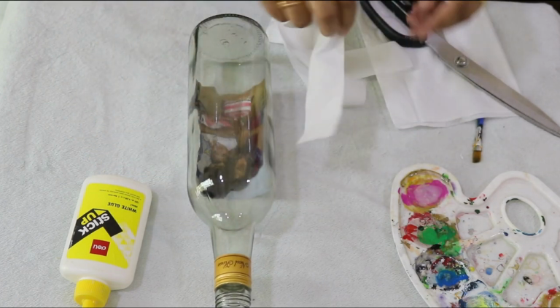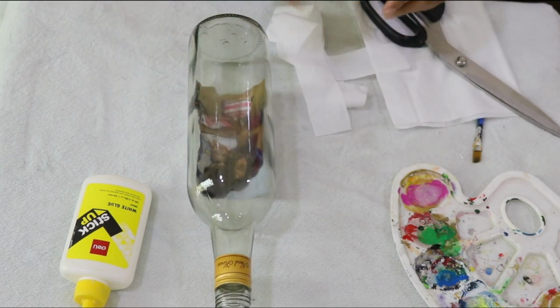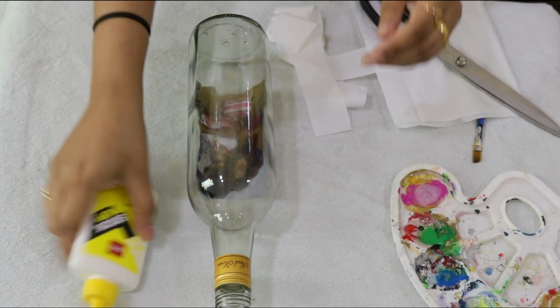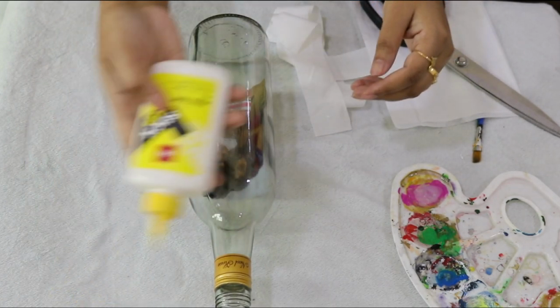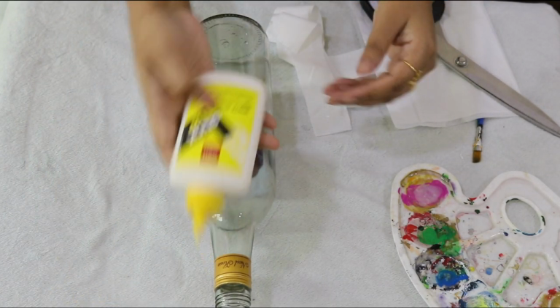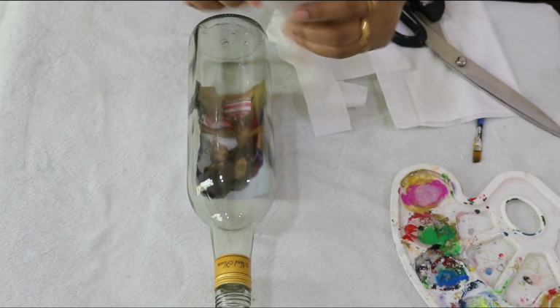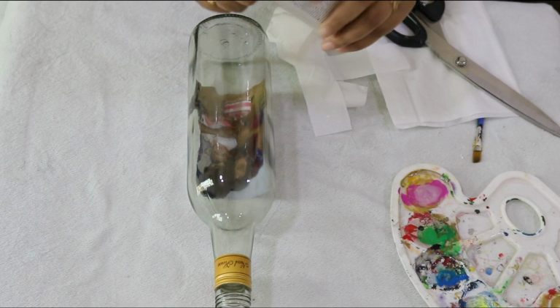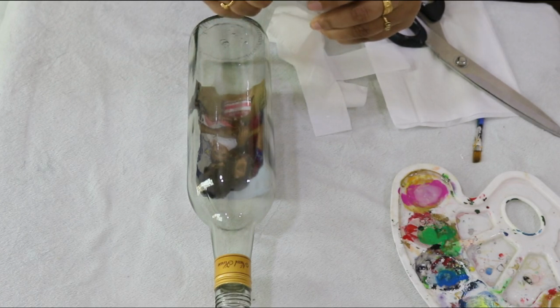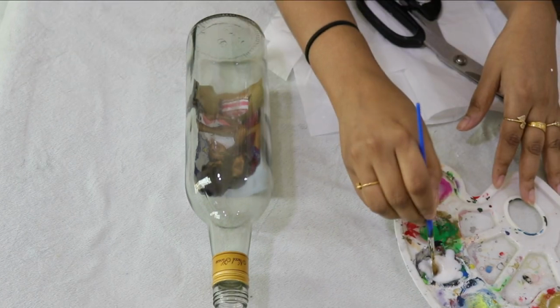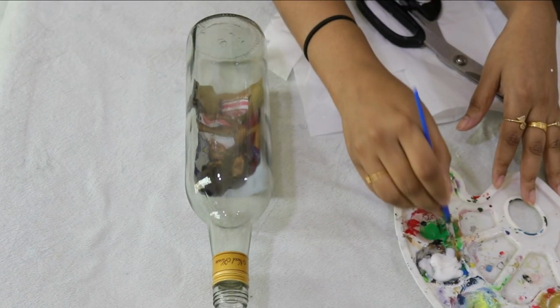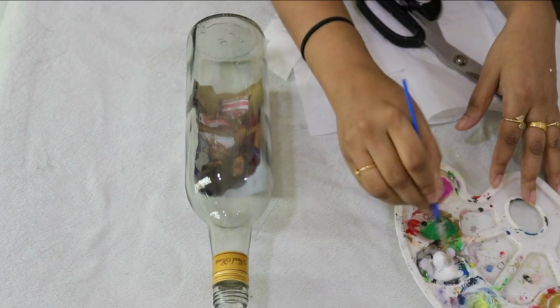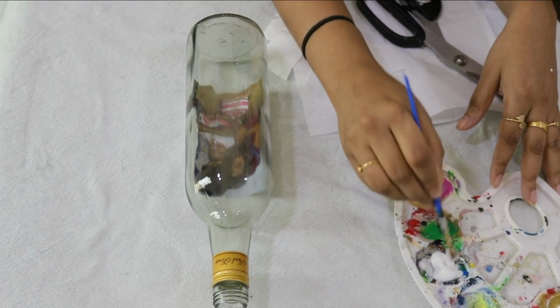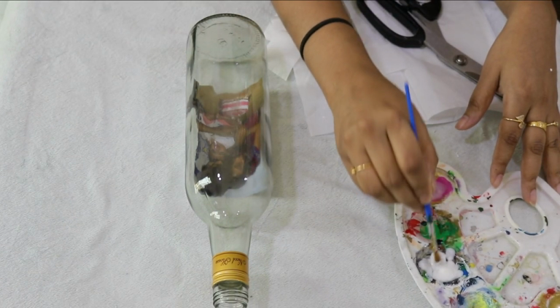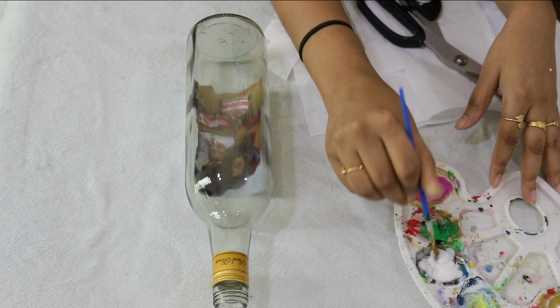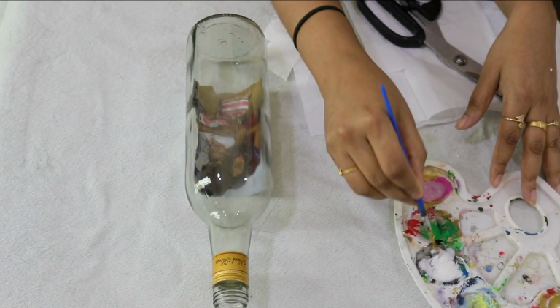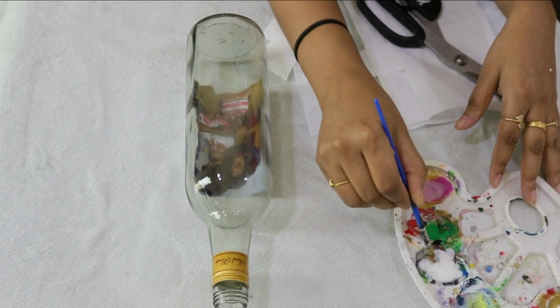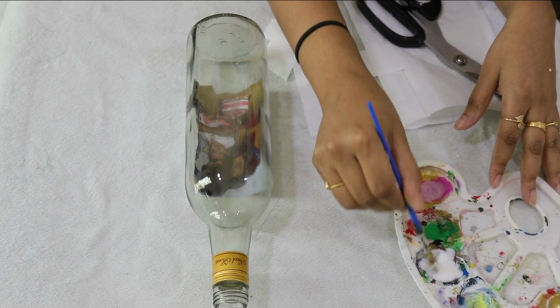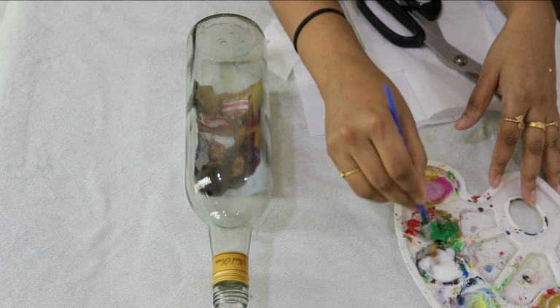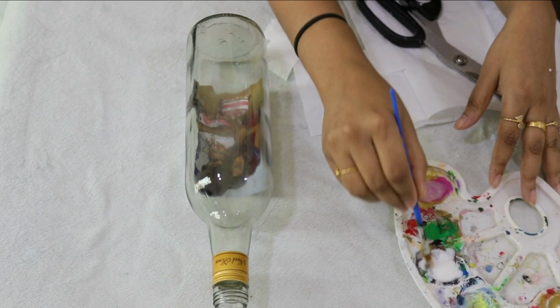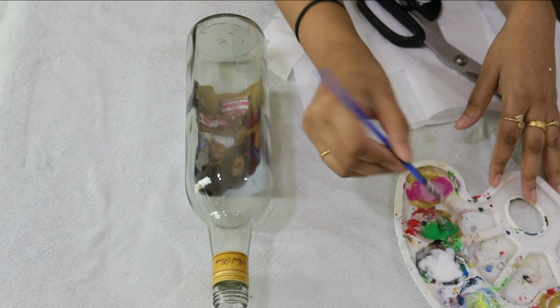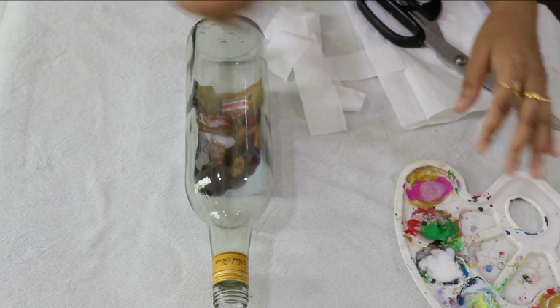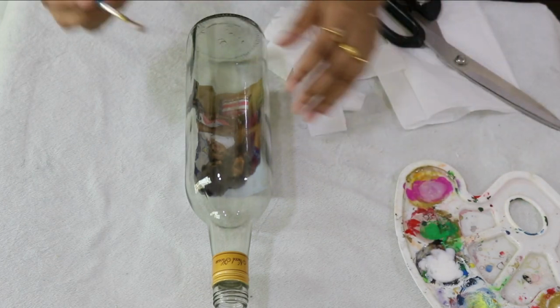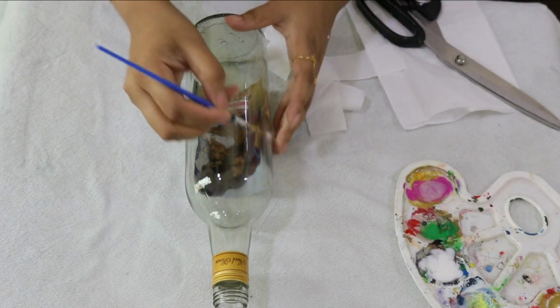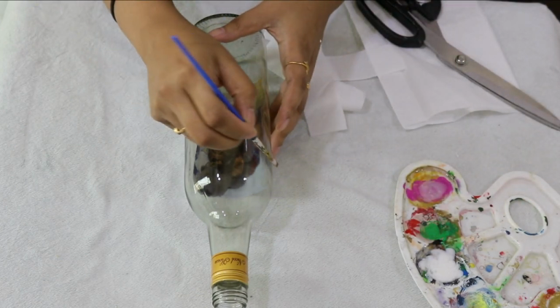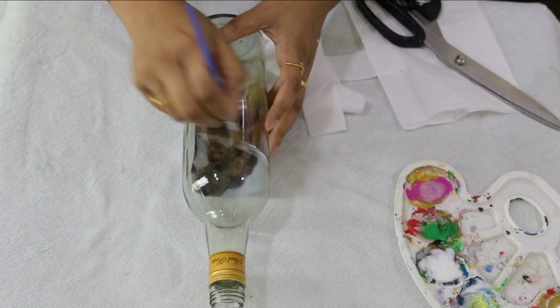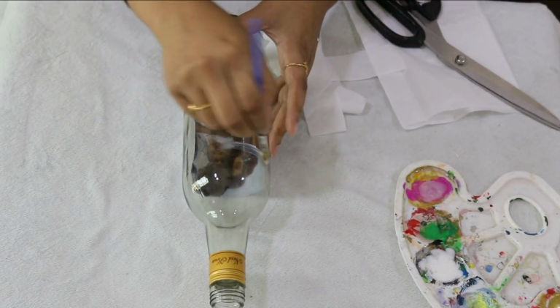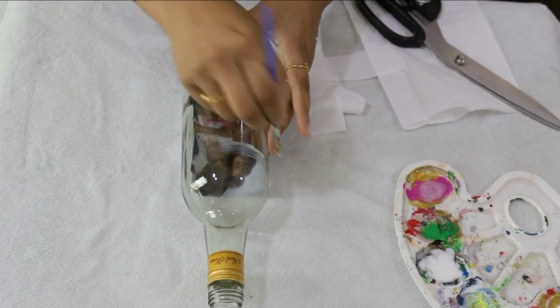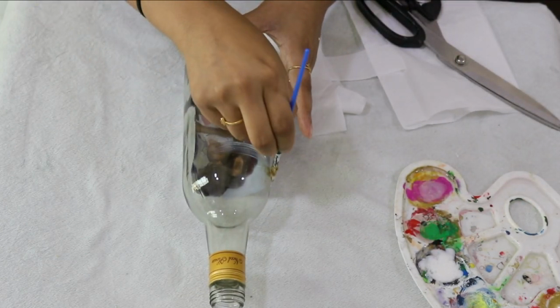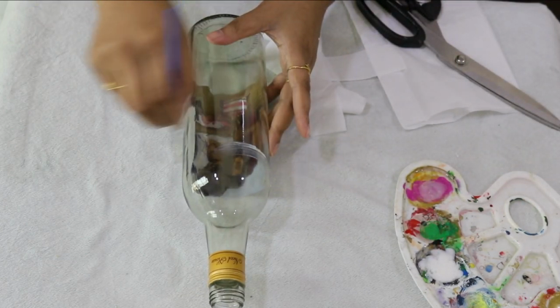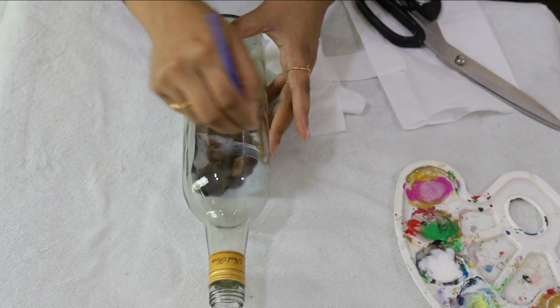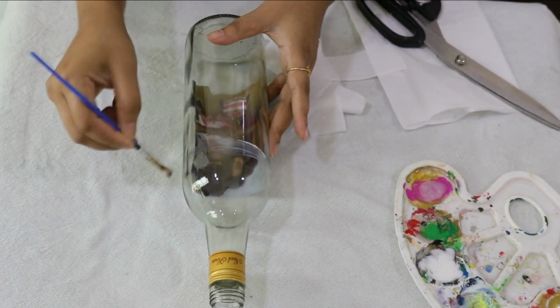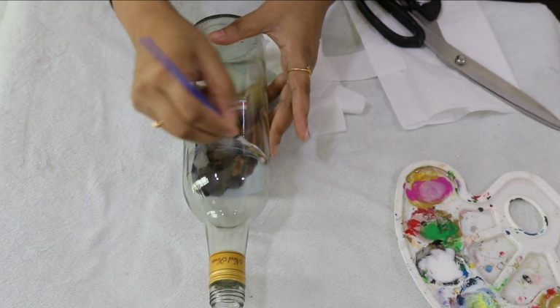I will use the white glue. I will apply the tissue to the bottle and put the tissue out over the surface.